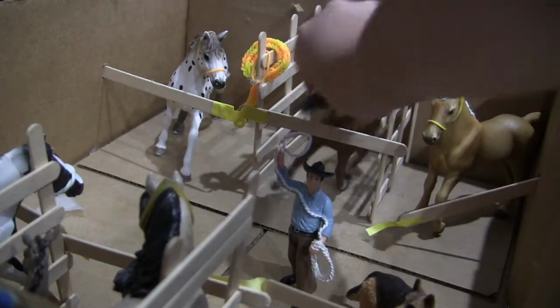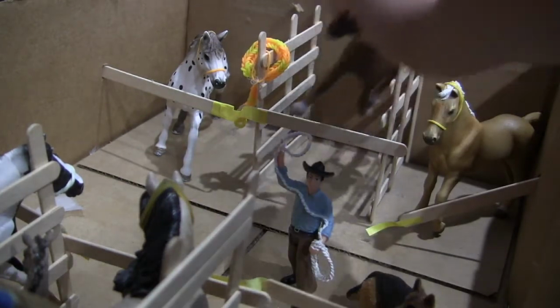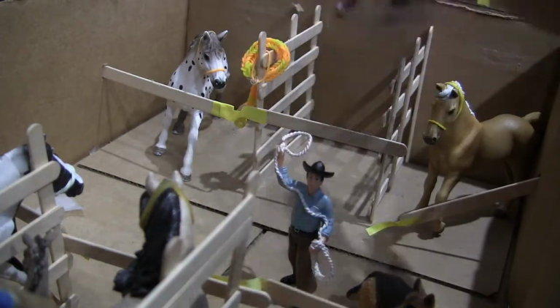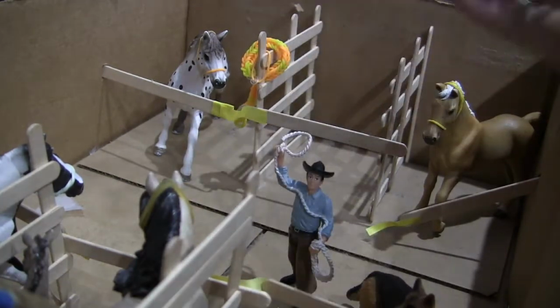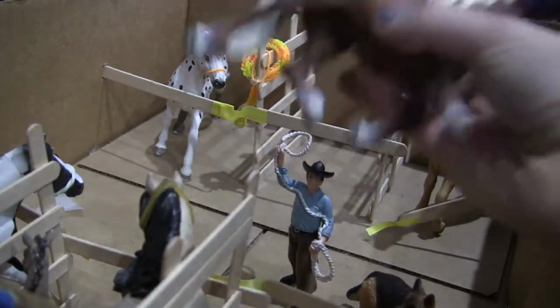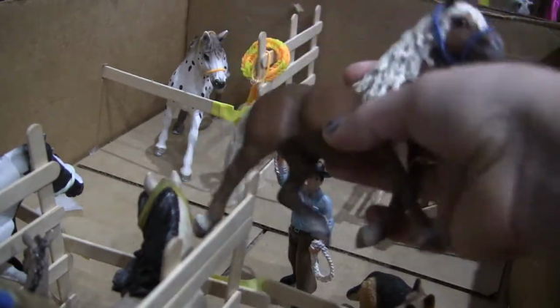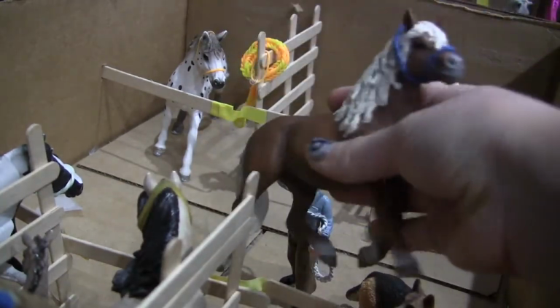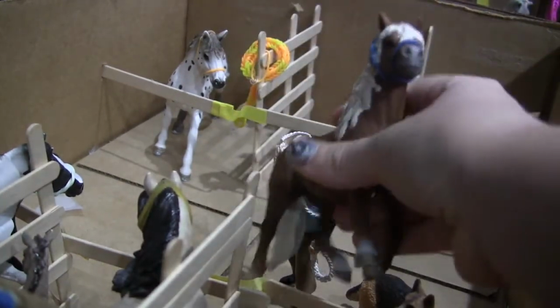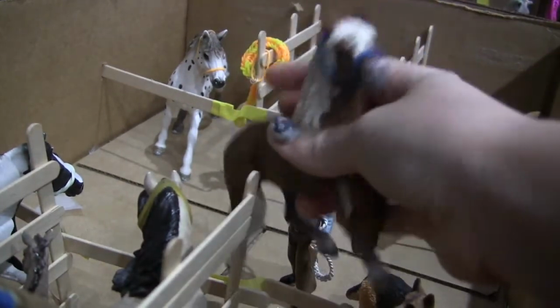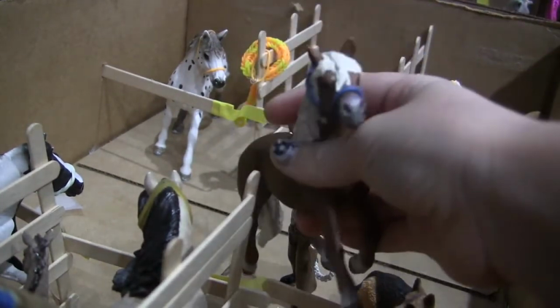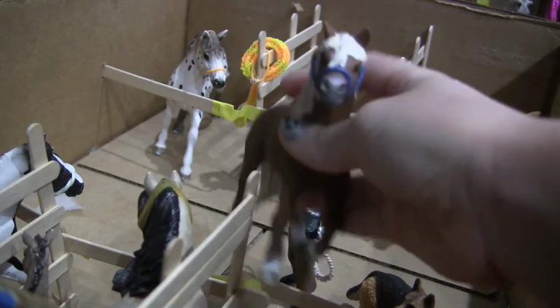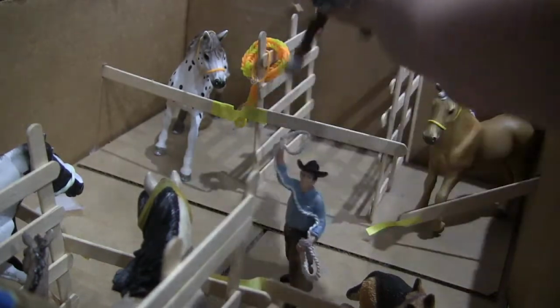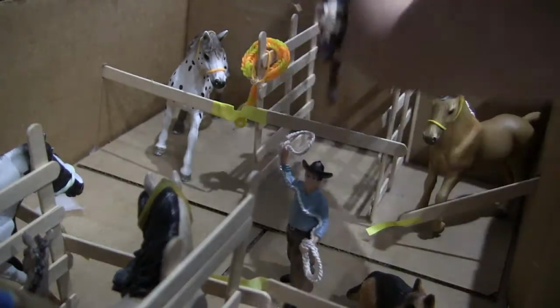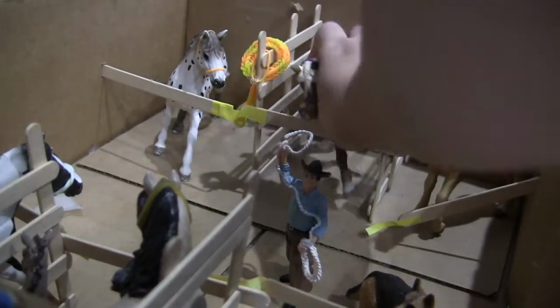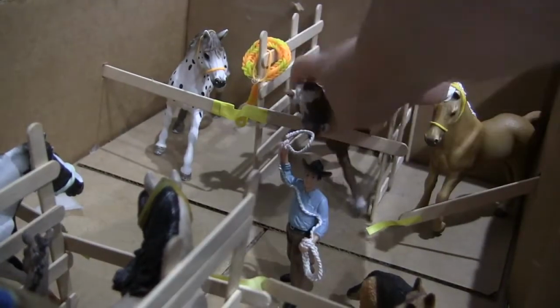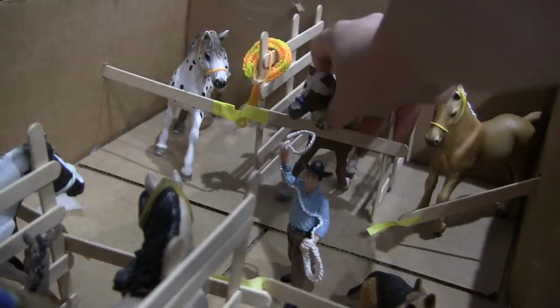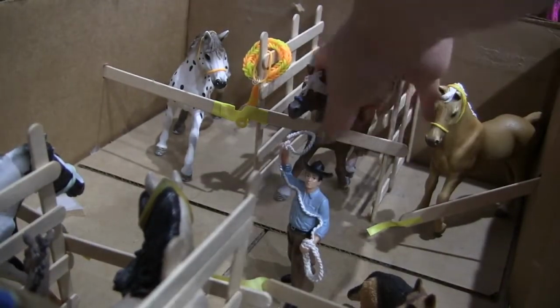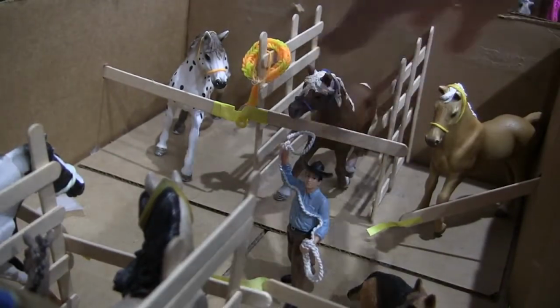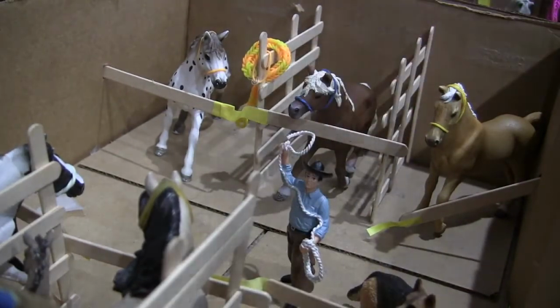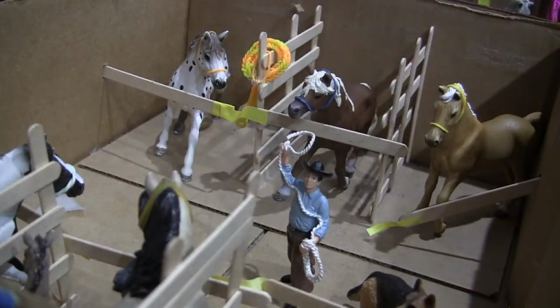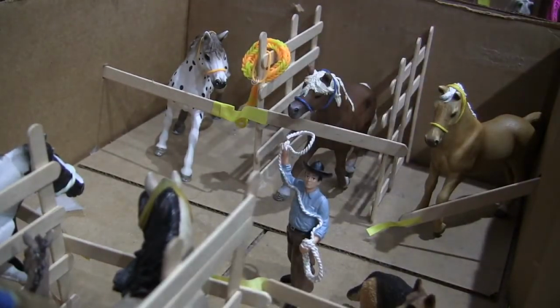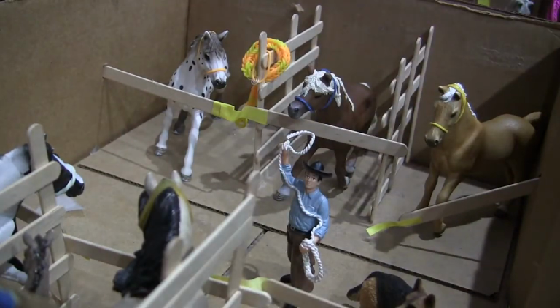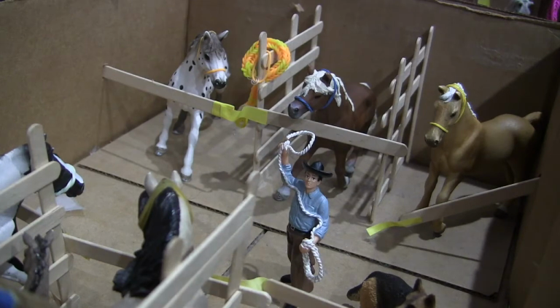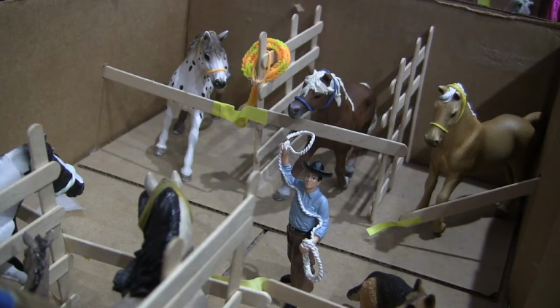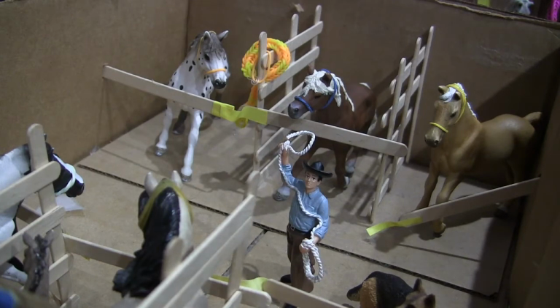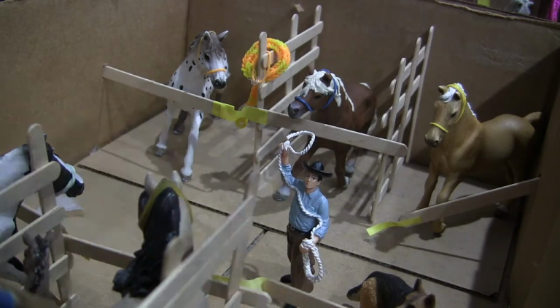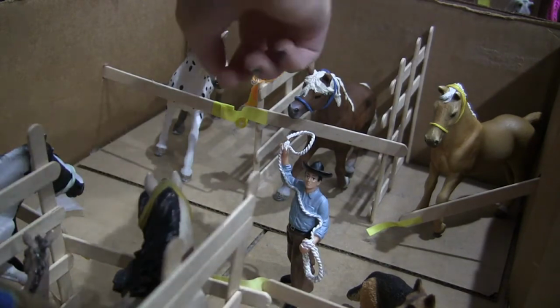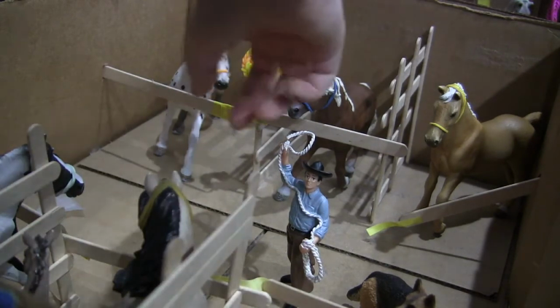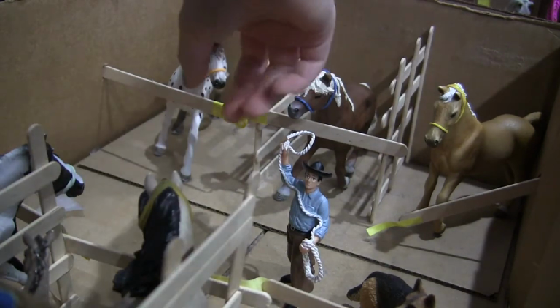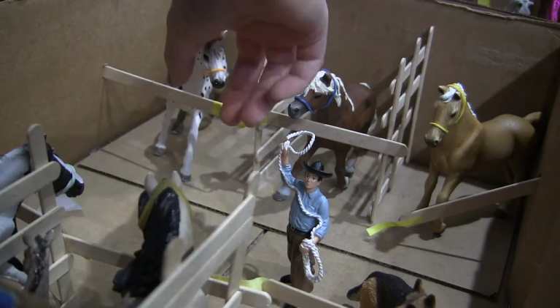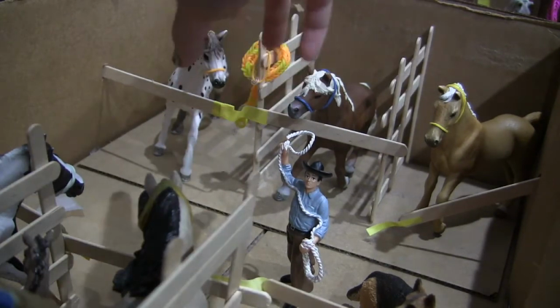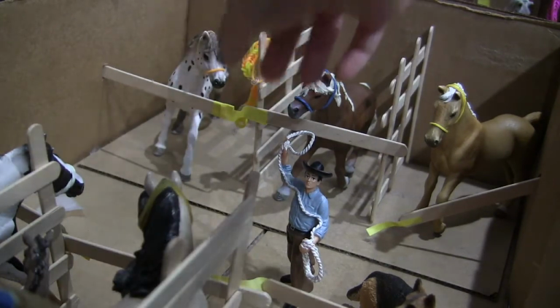This horse is Domino, and he's a quarter horse. Then Texas is either a Trakehner or a quarter horse. This is Lightning Storm, and he's a jumper. This is his halter.